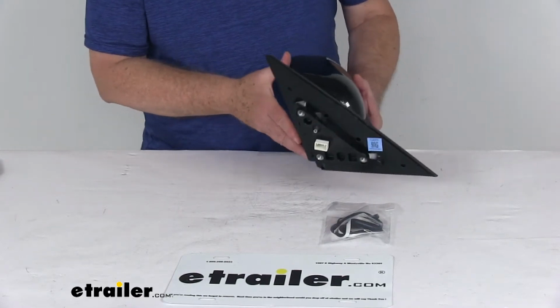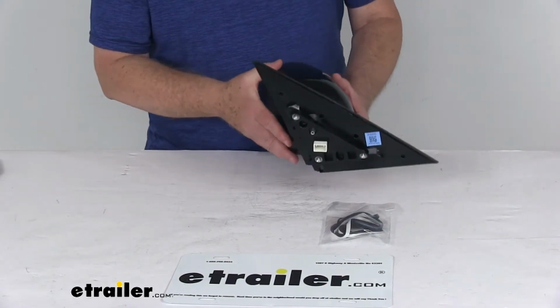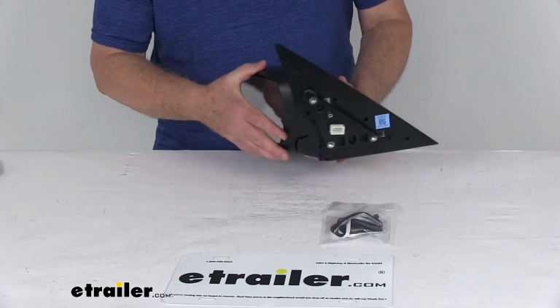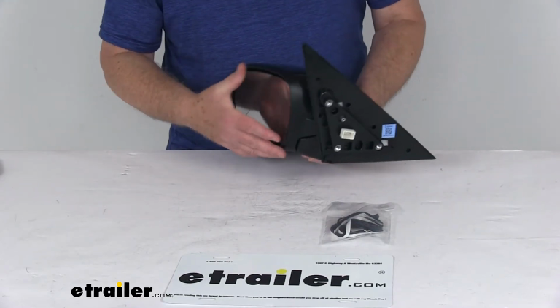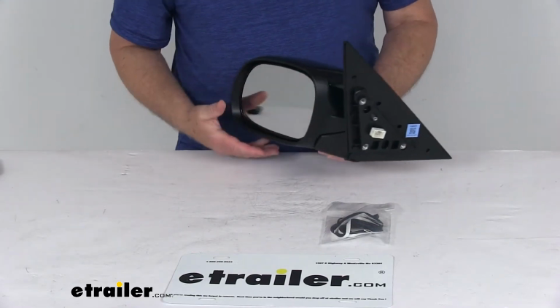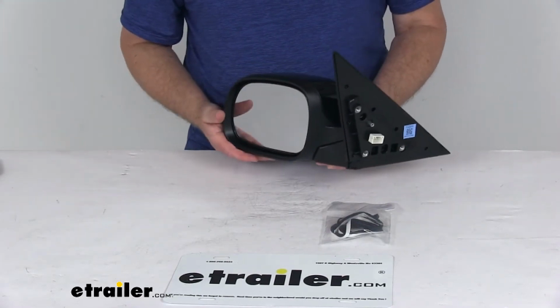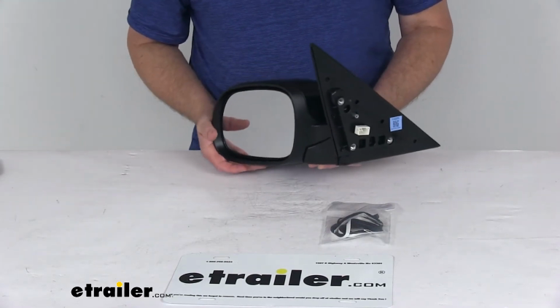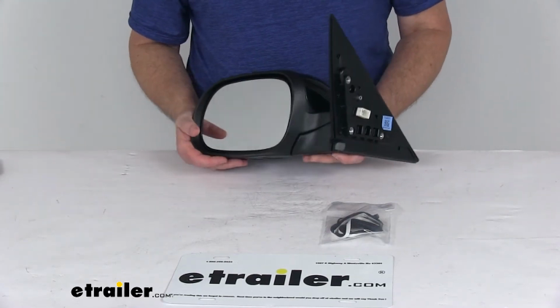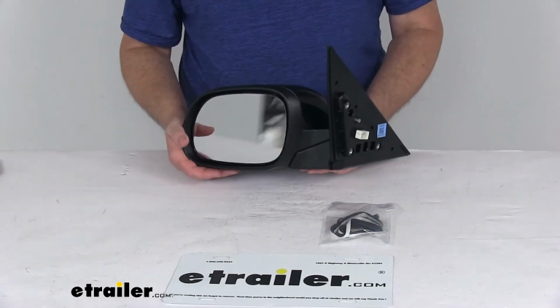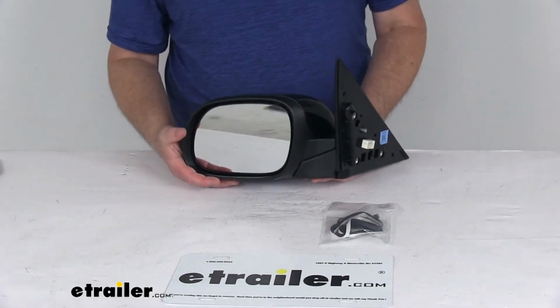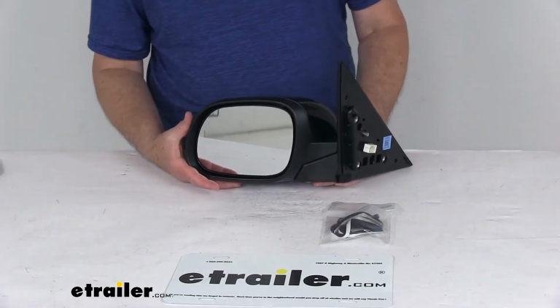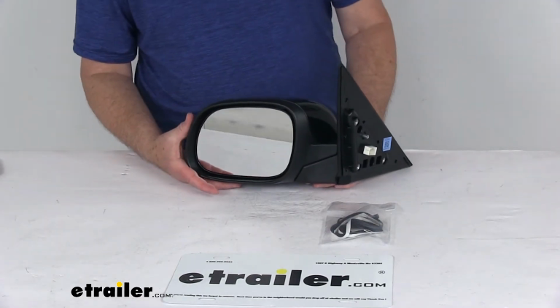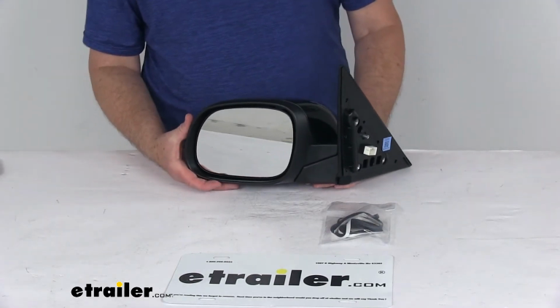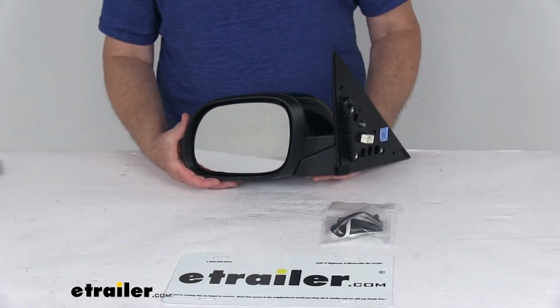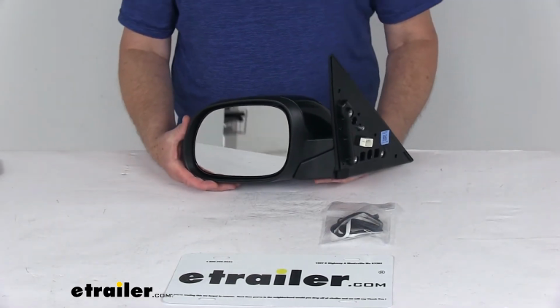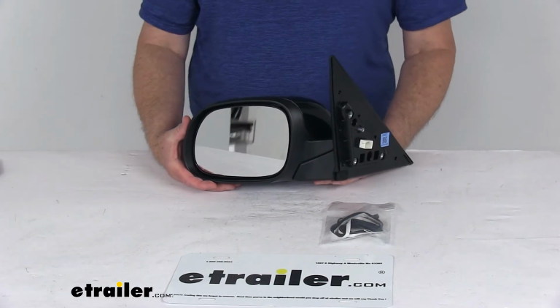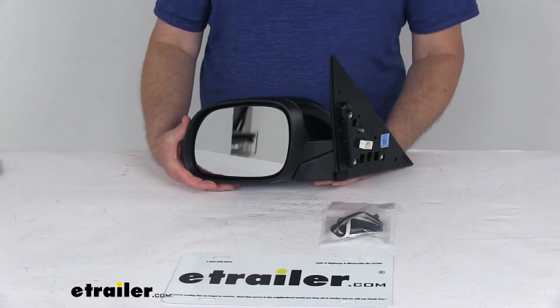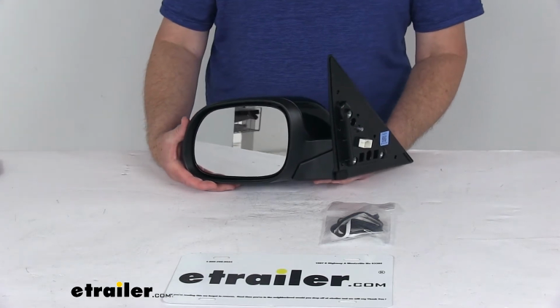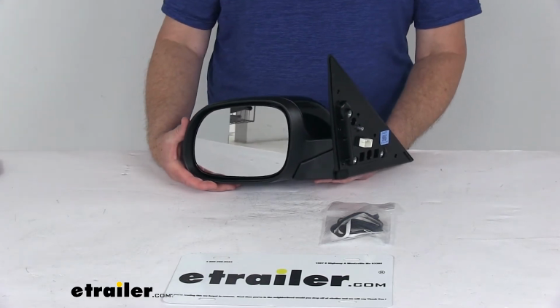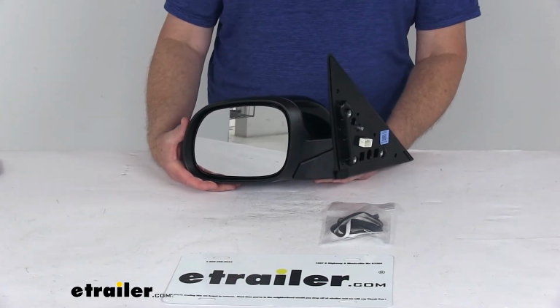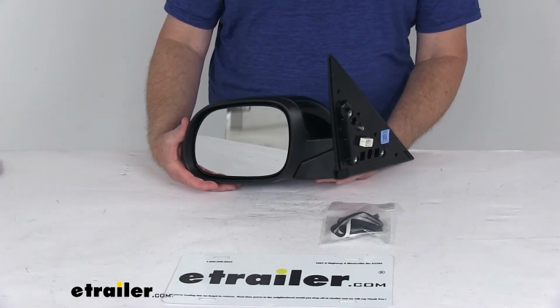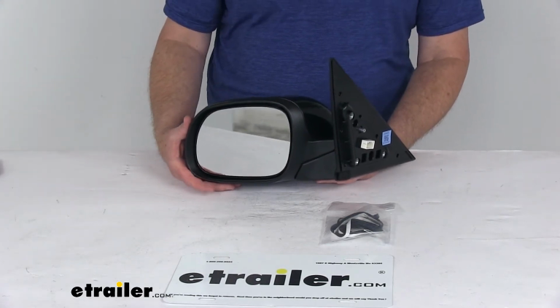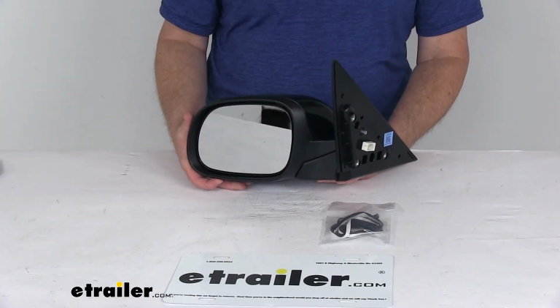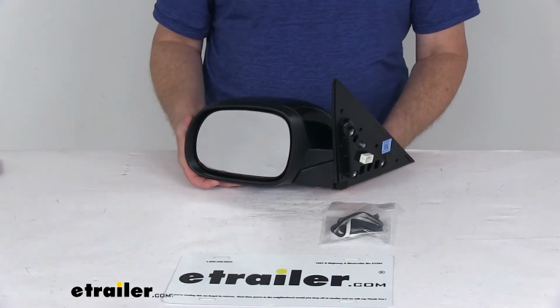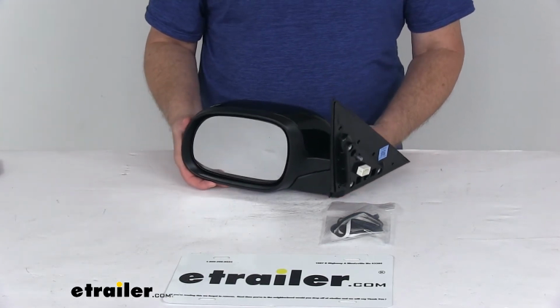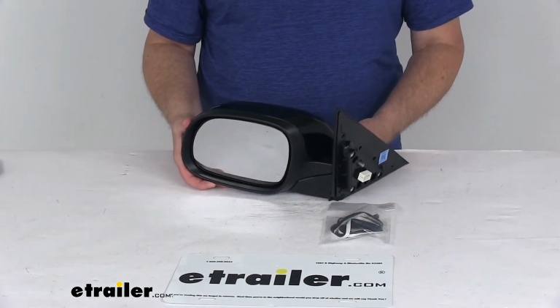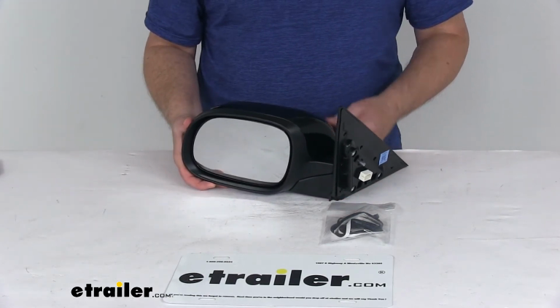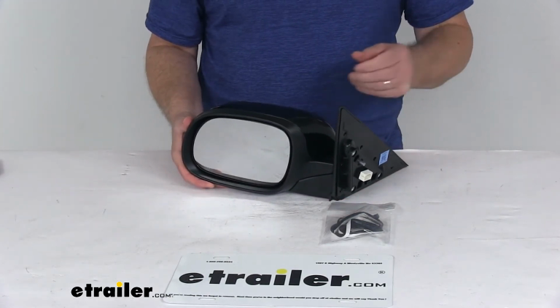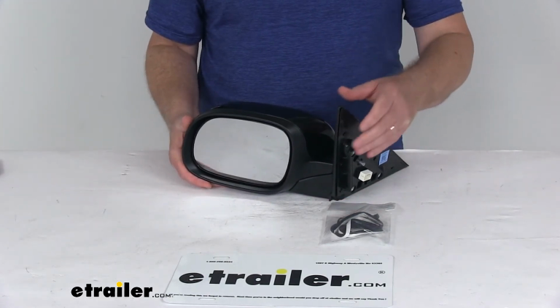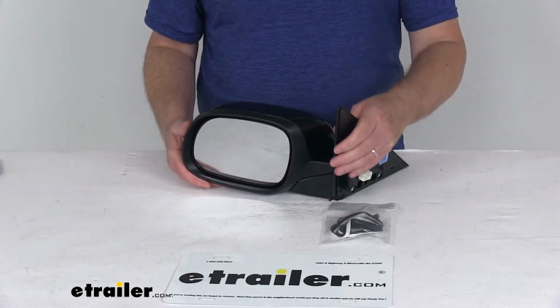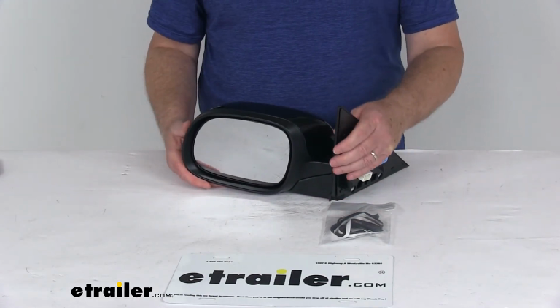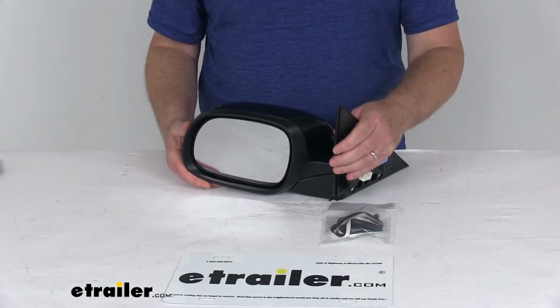This replaces the original equipment part number 87610B2500, and it is for a quantity of one driver side mirror.